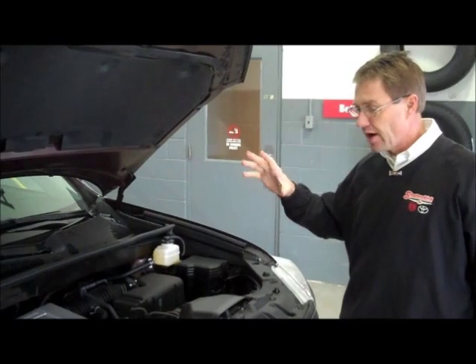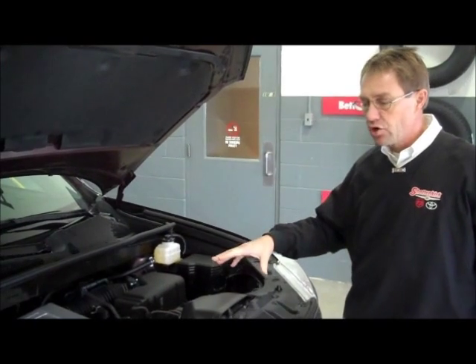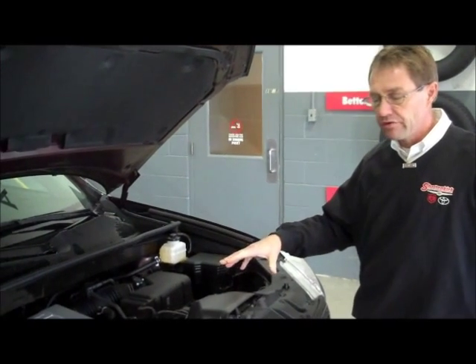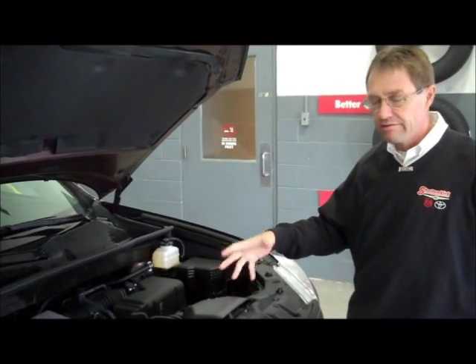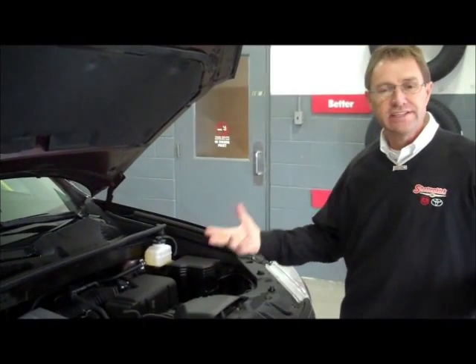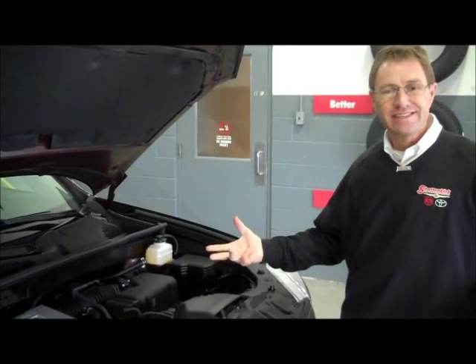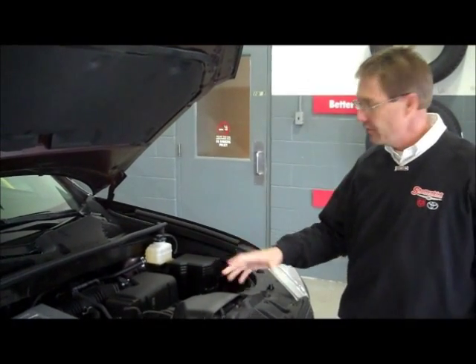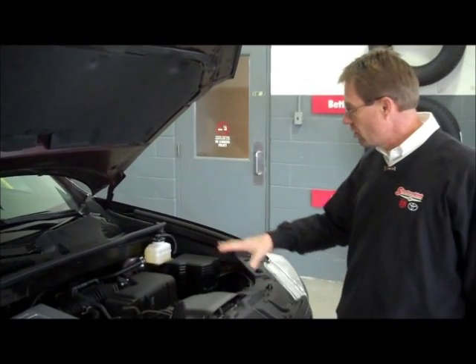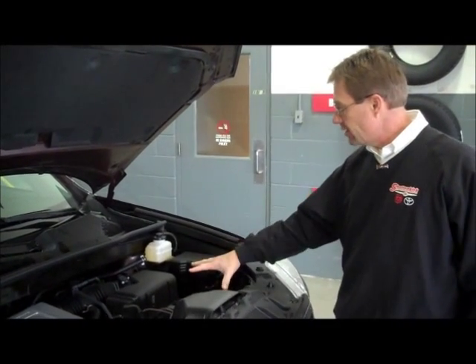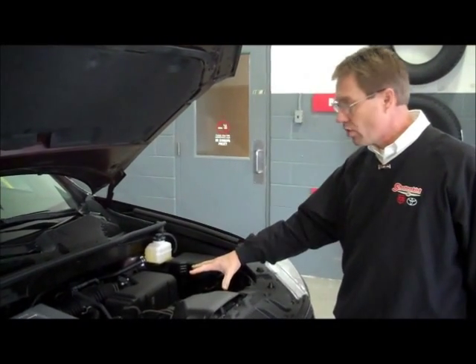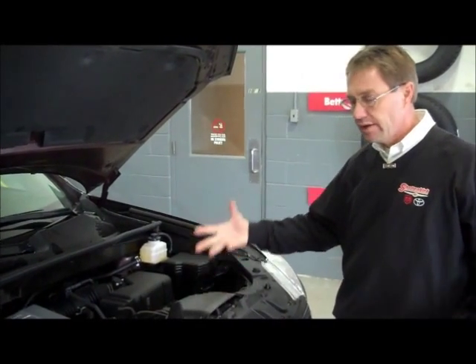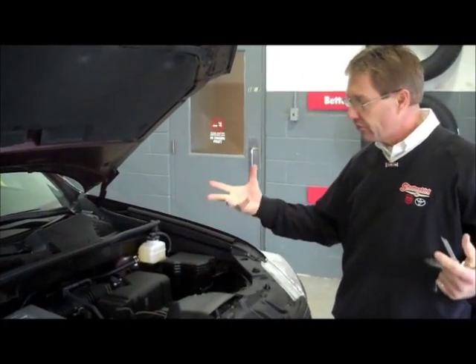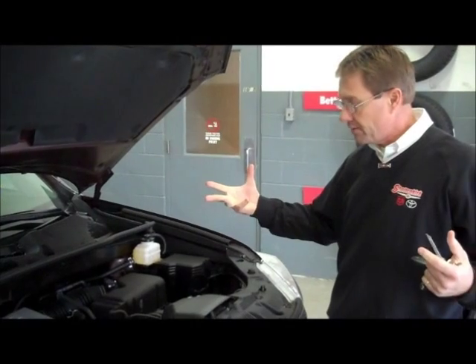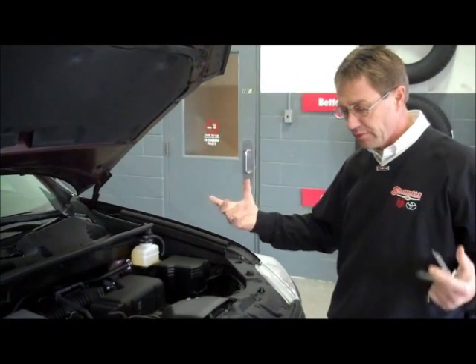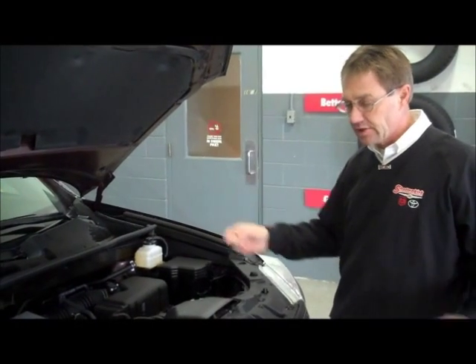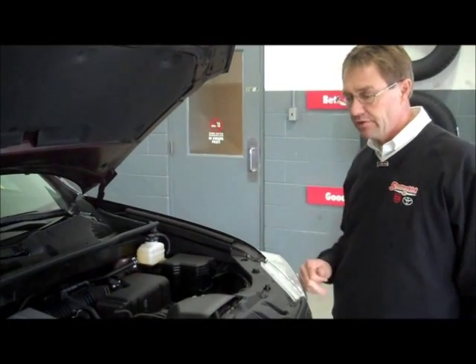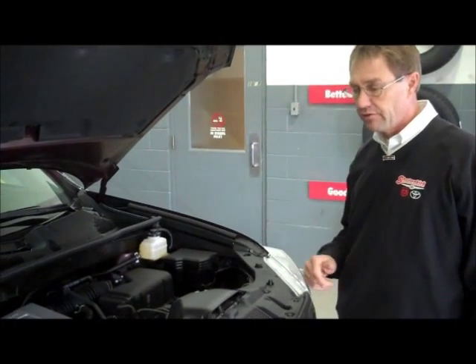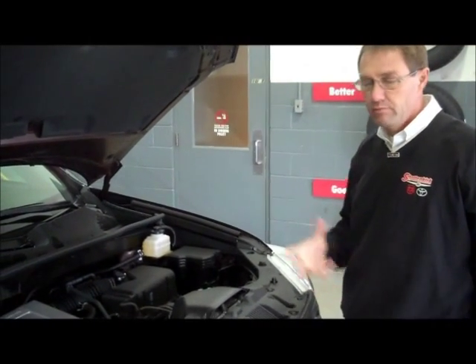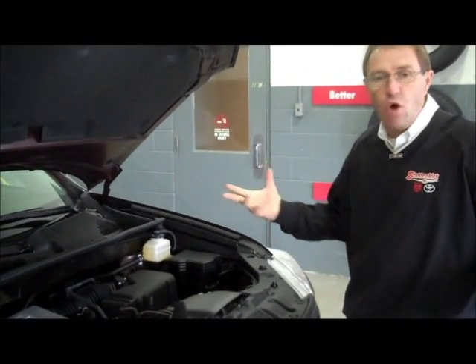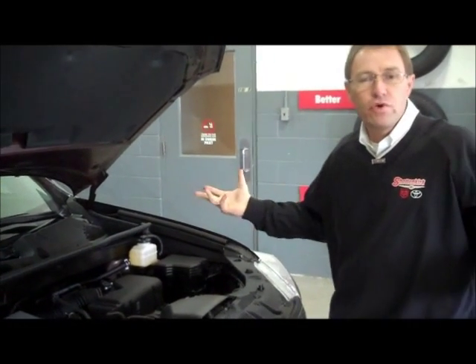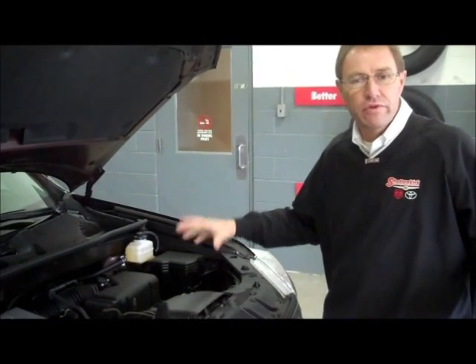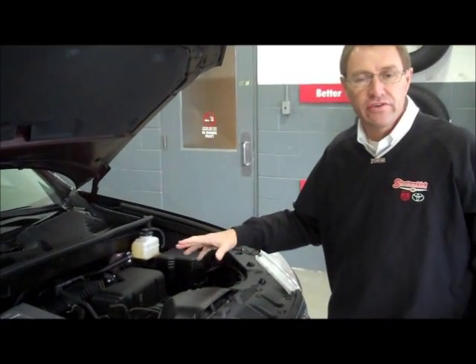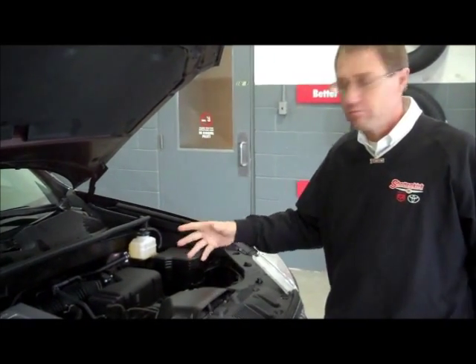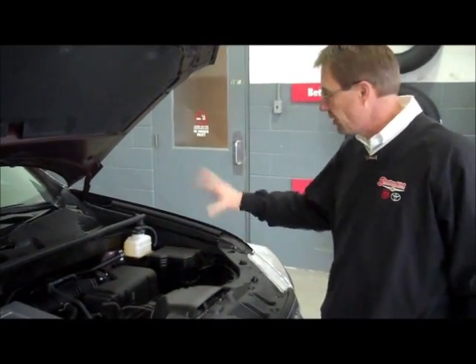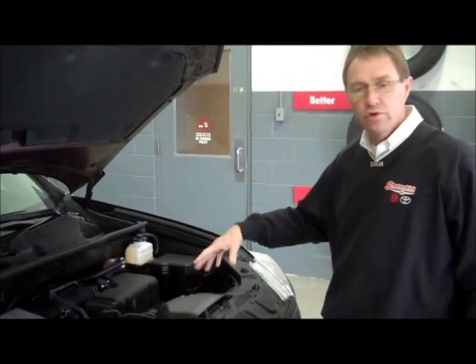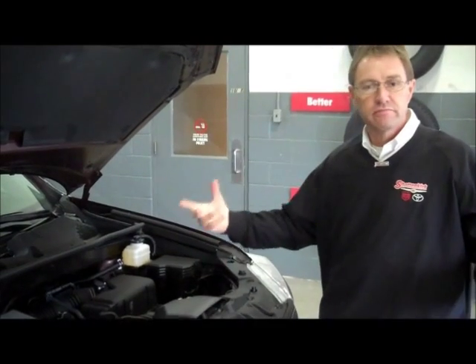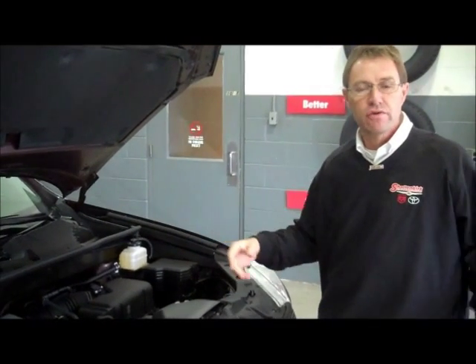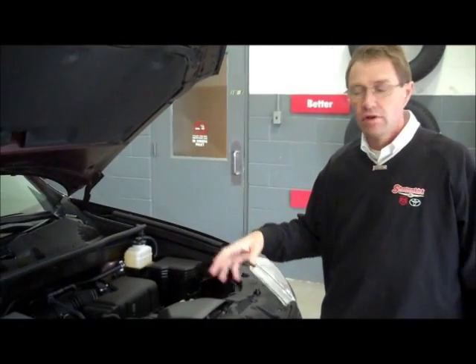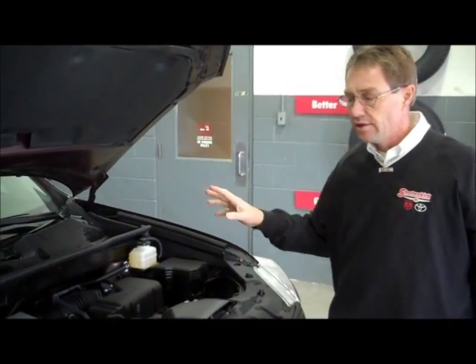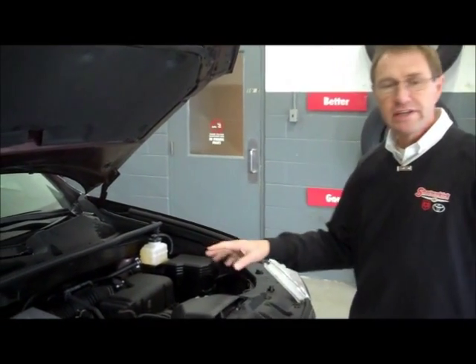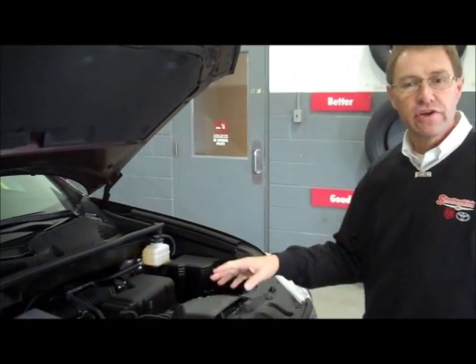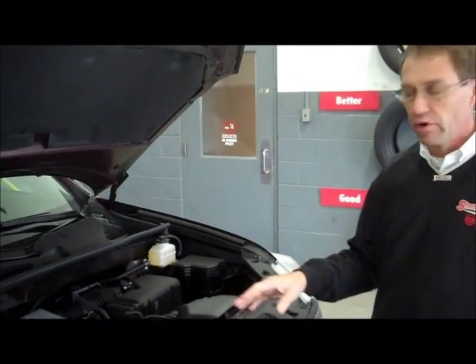Everything under here is very easy to maintain. It's all right up front. All we can do anymore with these things is check the fluids and make sure they're full. It makes that very easy for us.